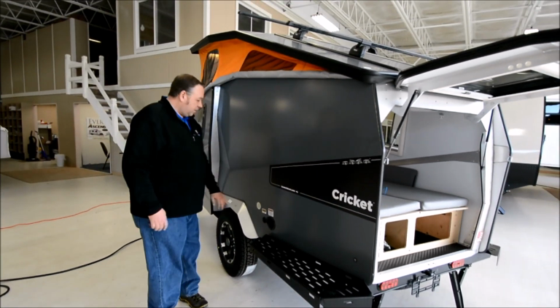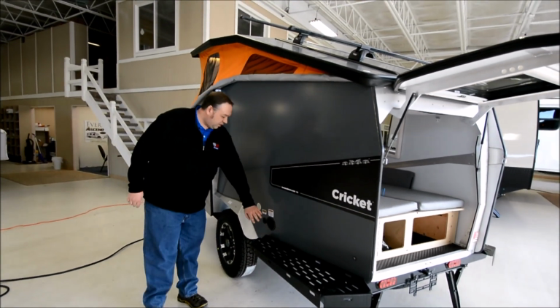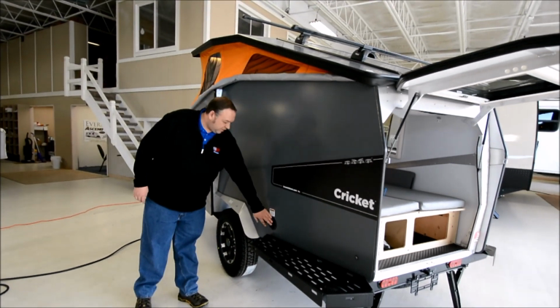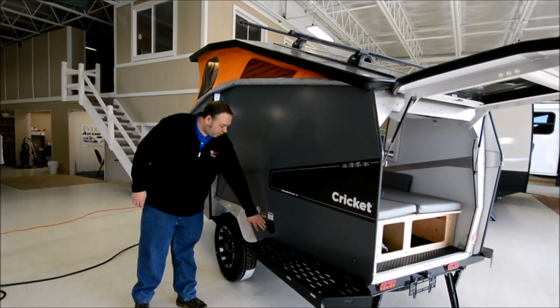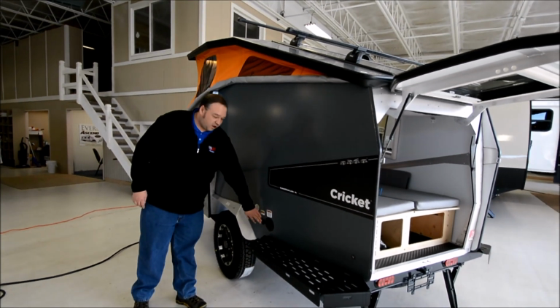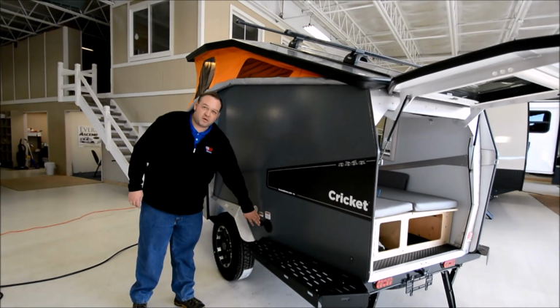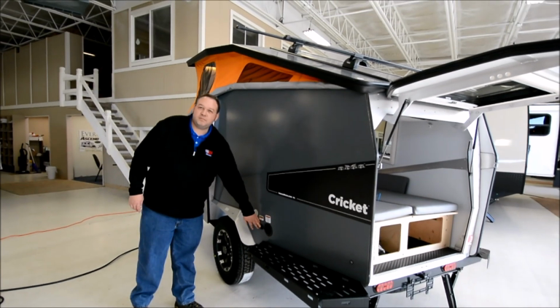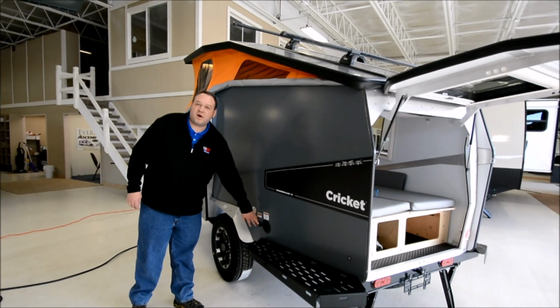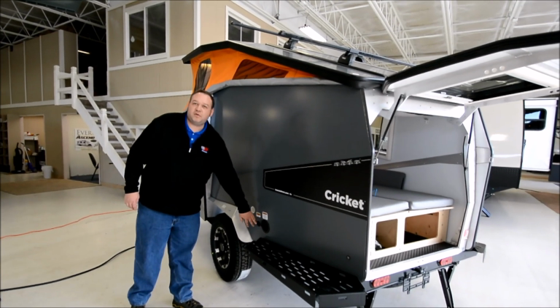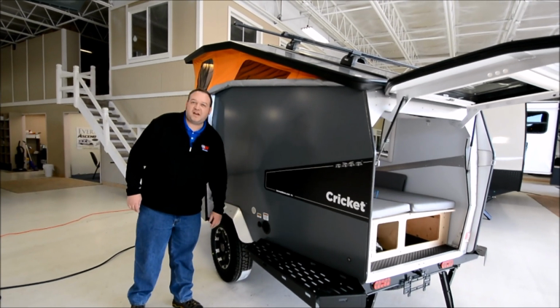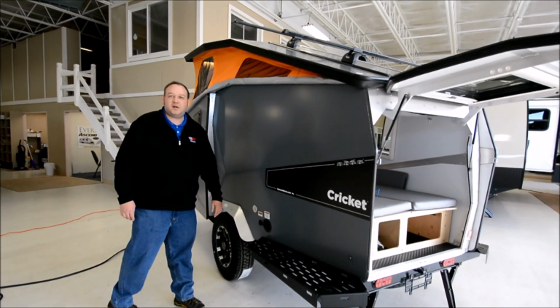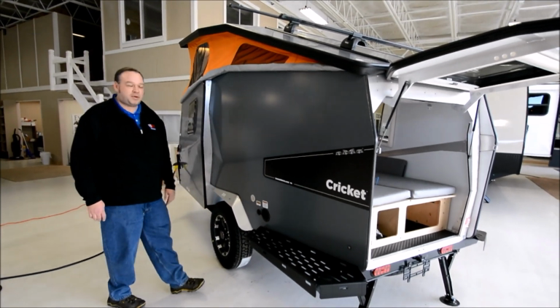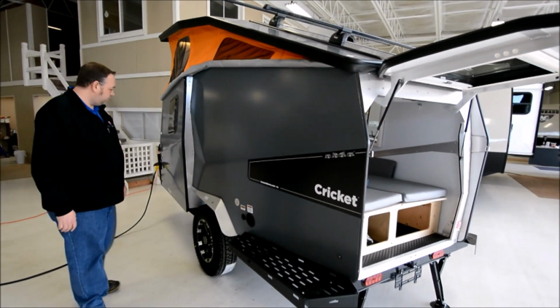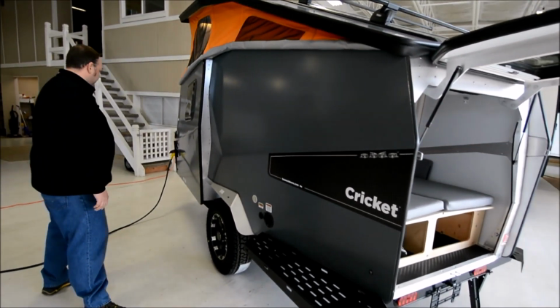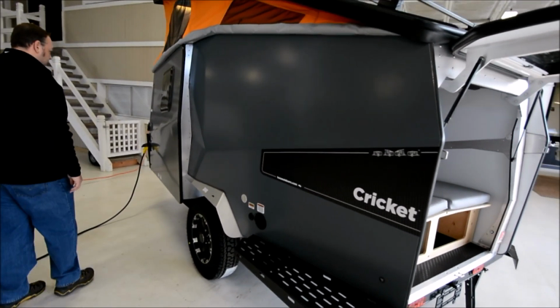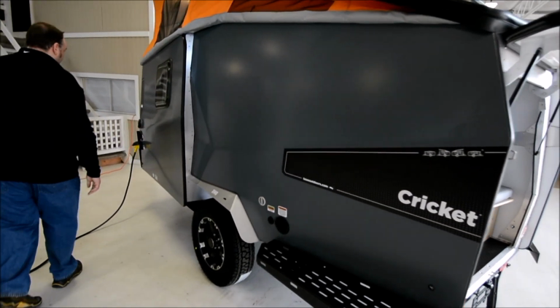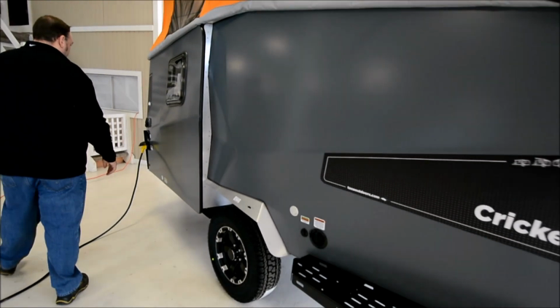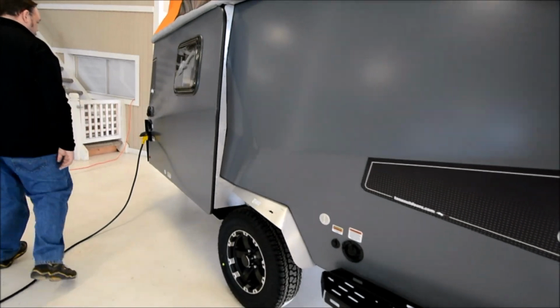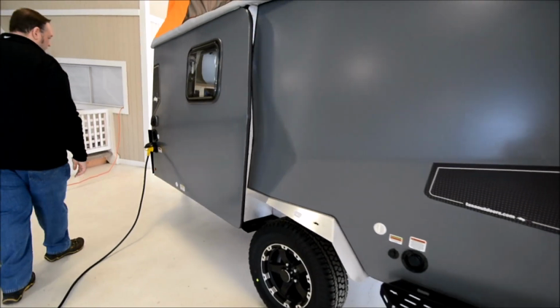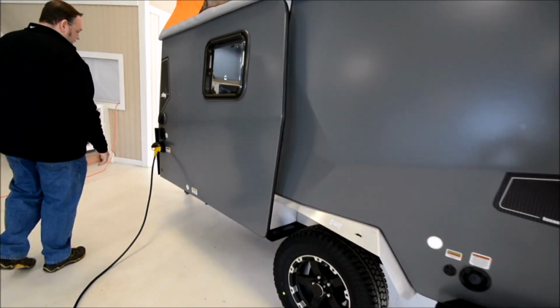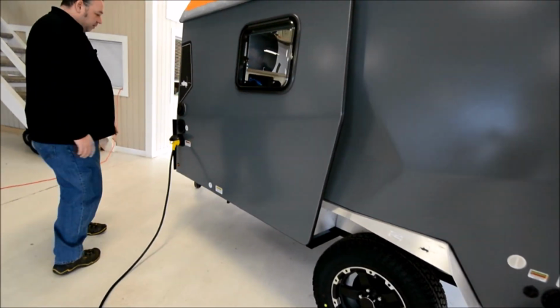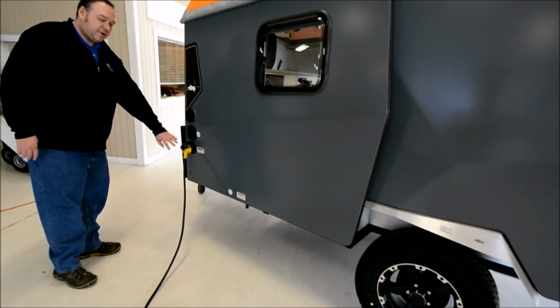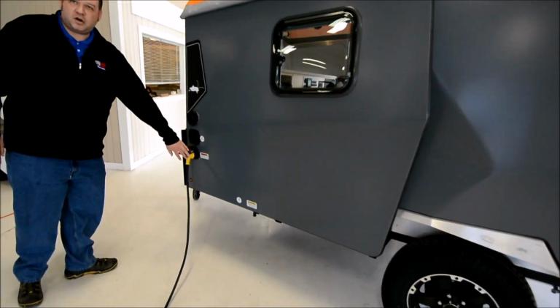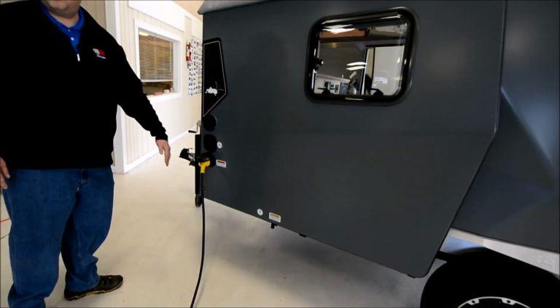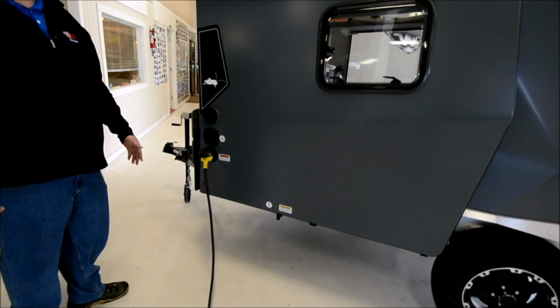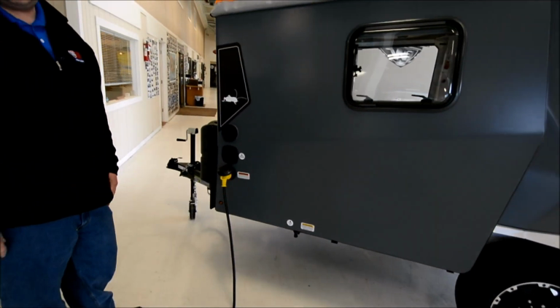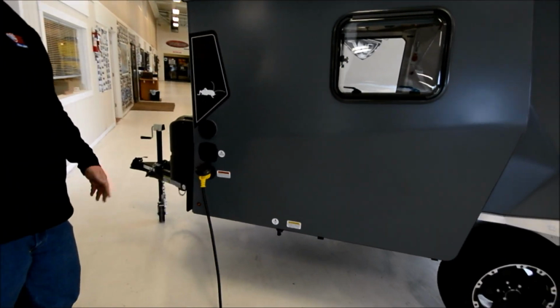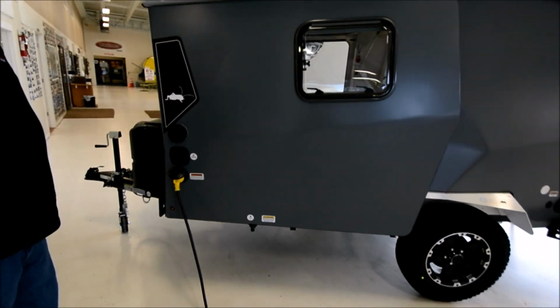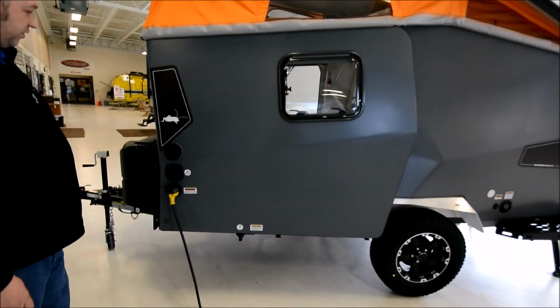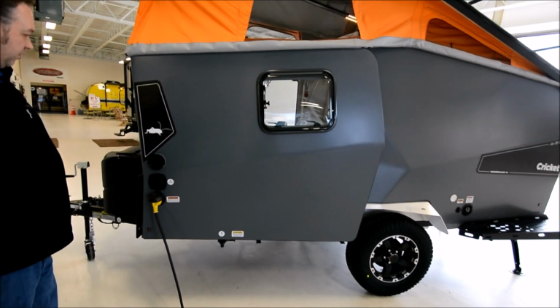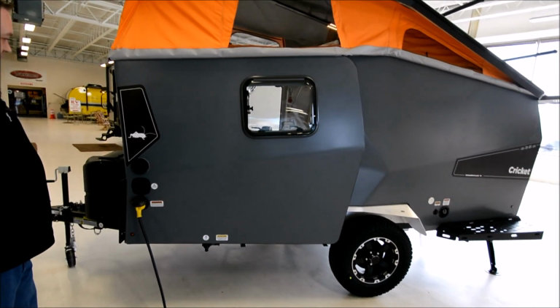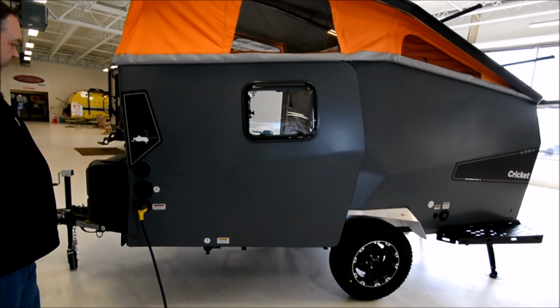You've got fill tanks for water, and it's also pre-wired for a Zamp solar panel, which will keep you out in the wilderness even longer. There's also a shore power hookup, so if you are at a campground, you've got power and water as well.